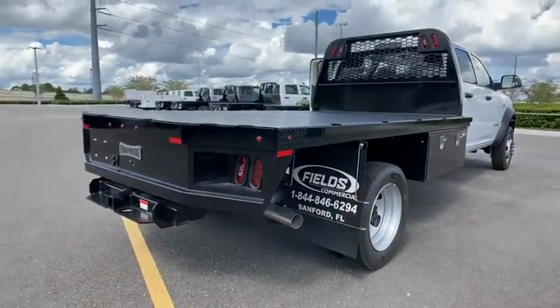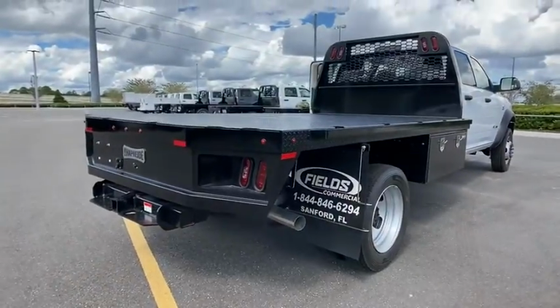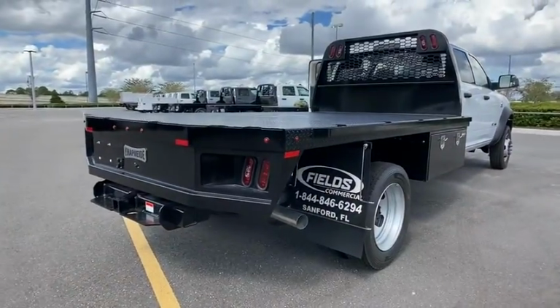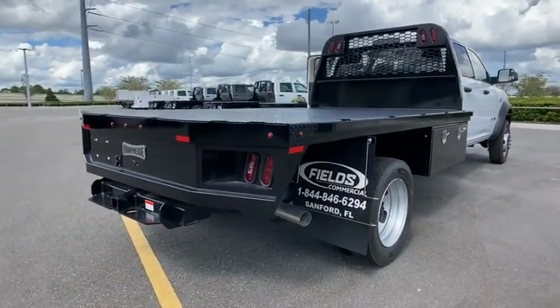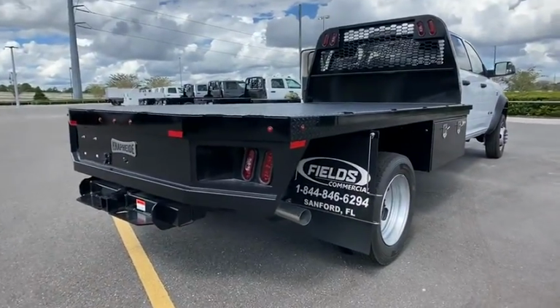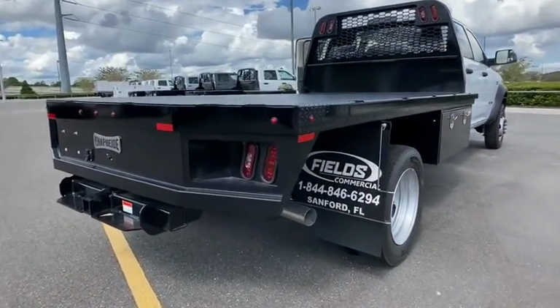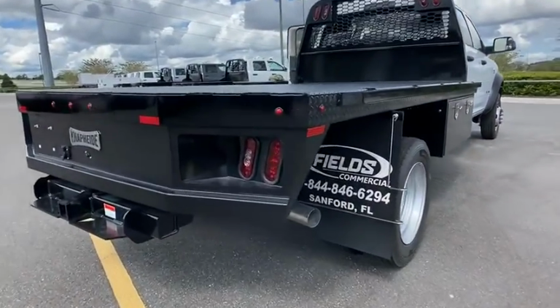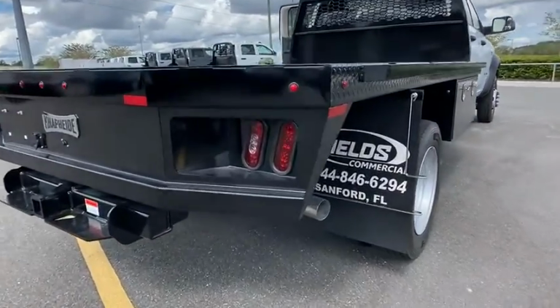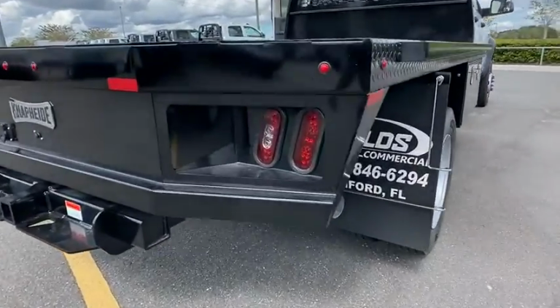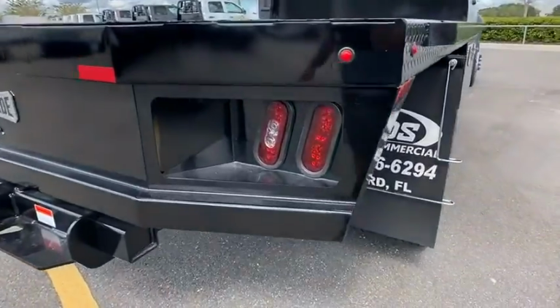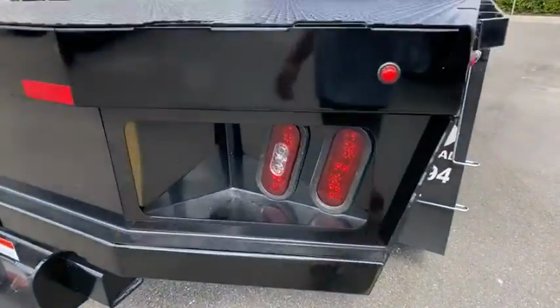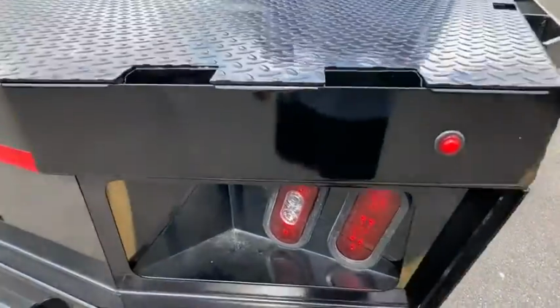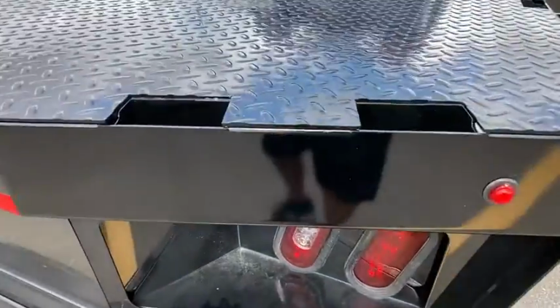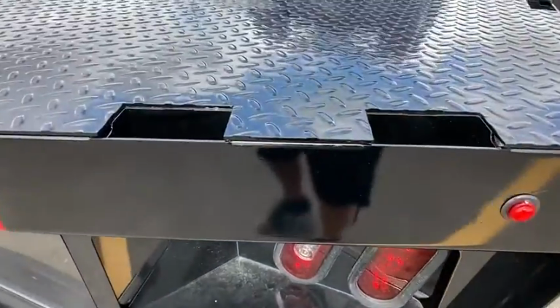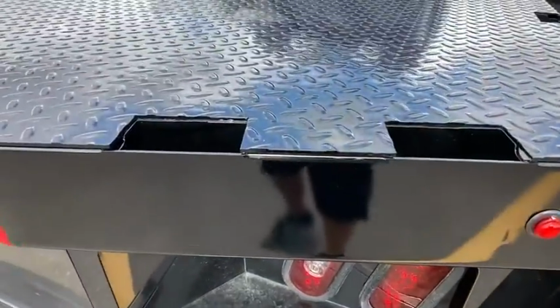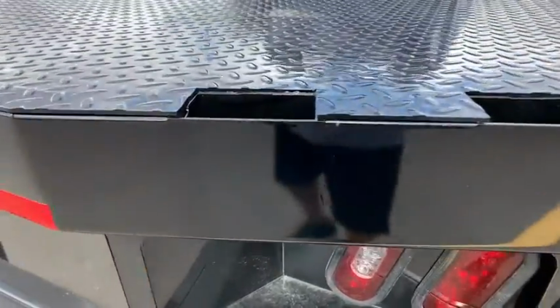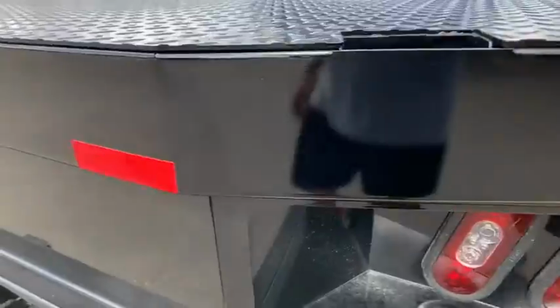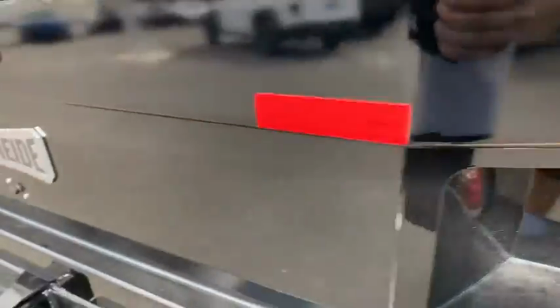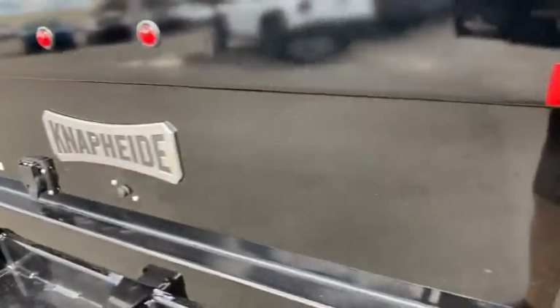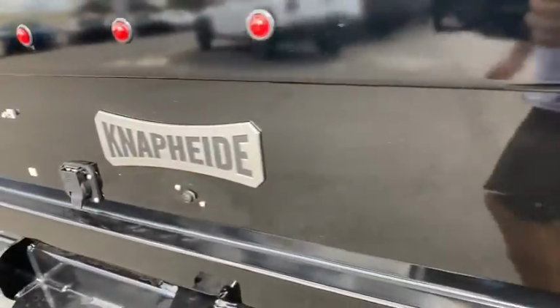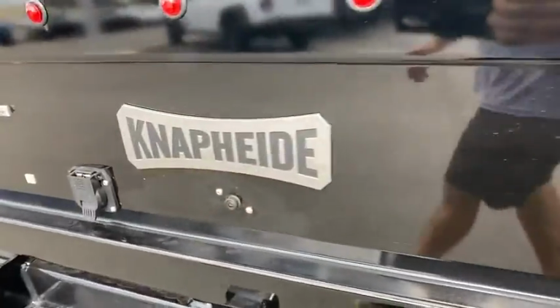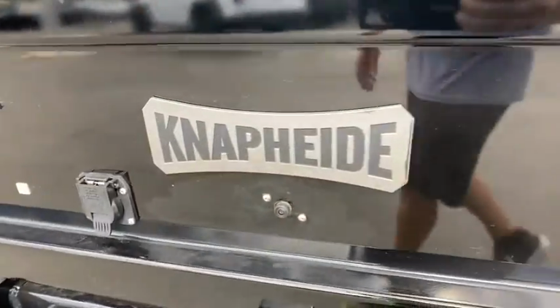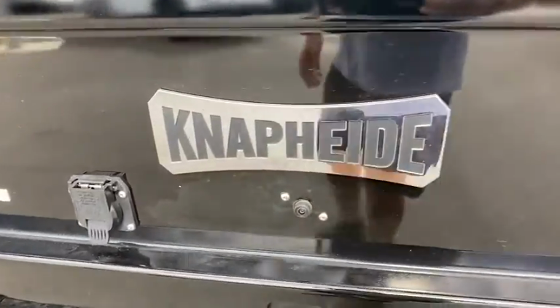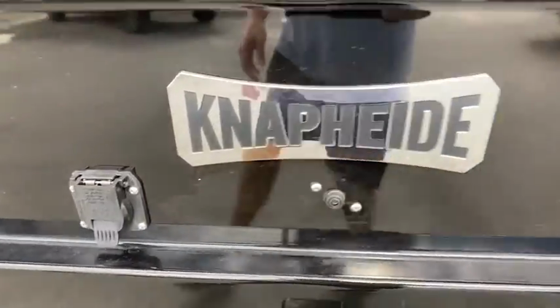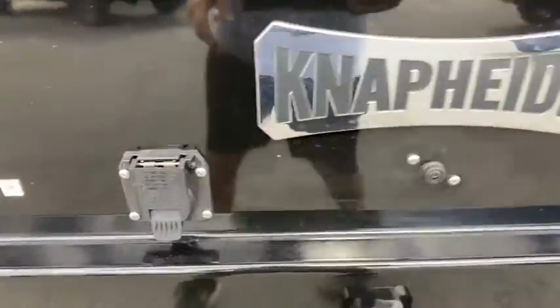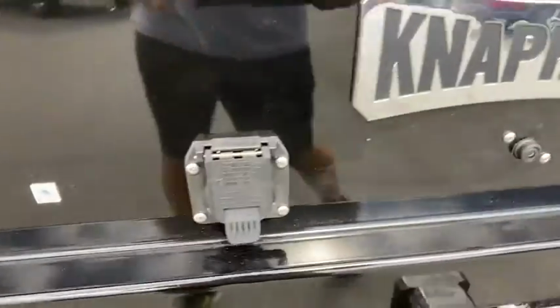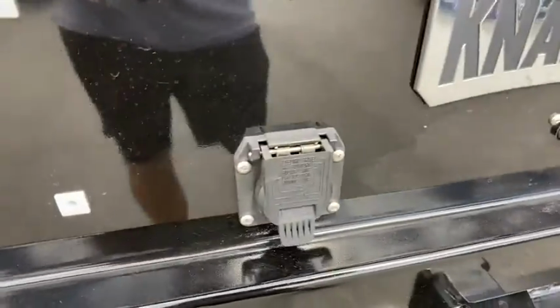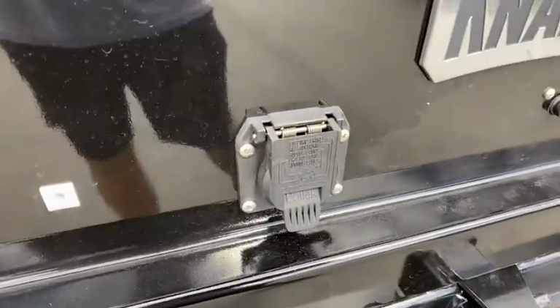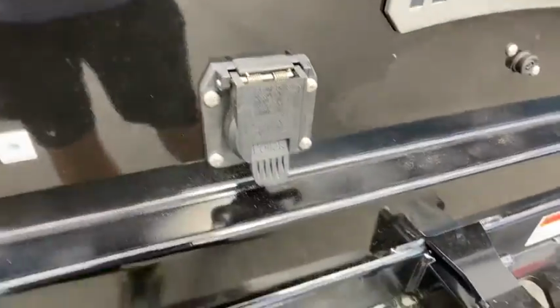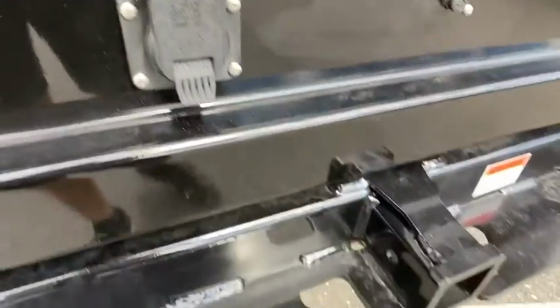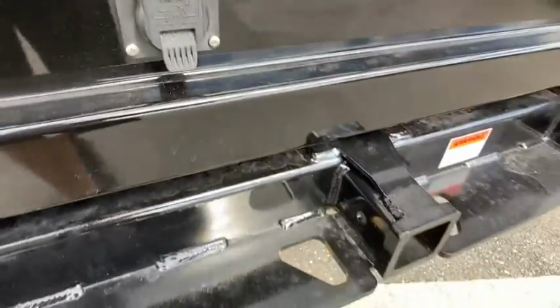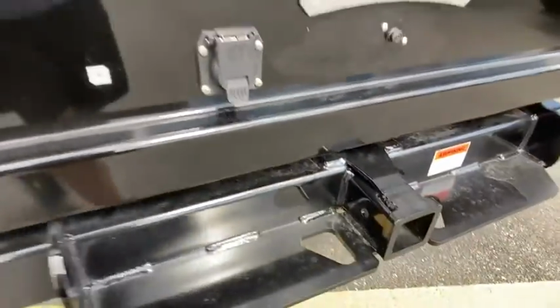Additional features include power windows, child safety locks, passenger airbag, power door locks, remote keyless entry, auxiliary audio input, and daytime running lights.